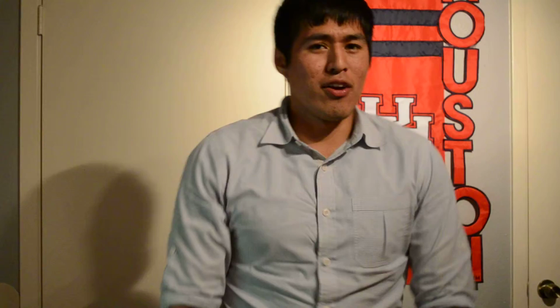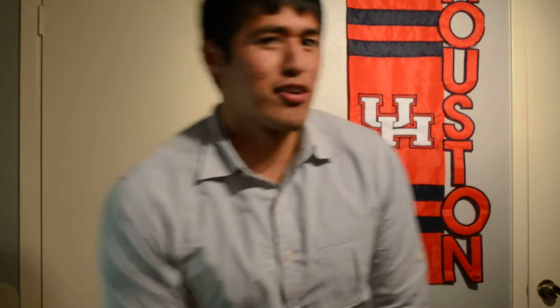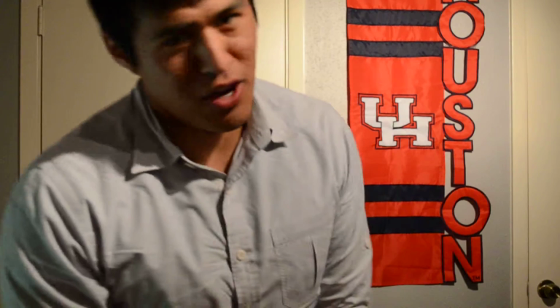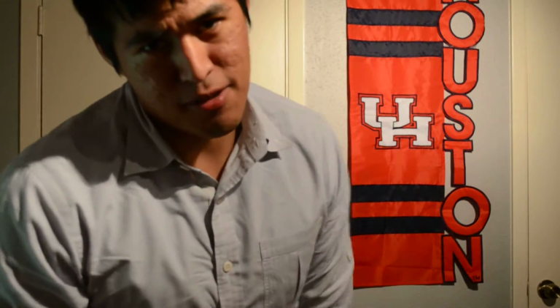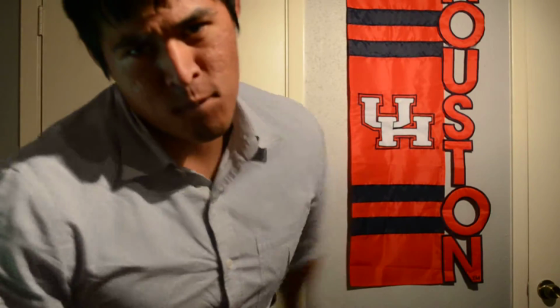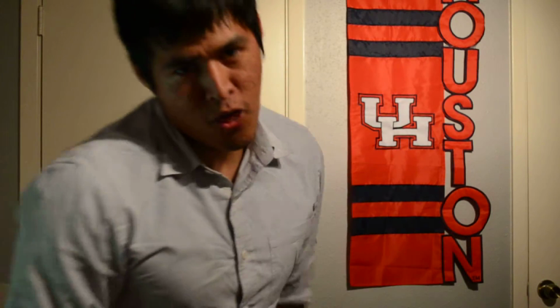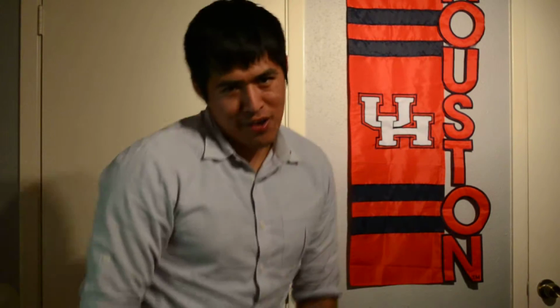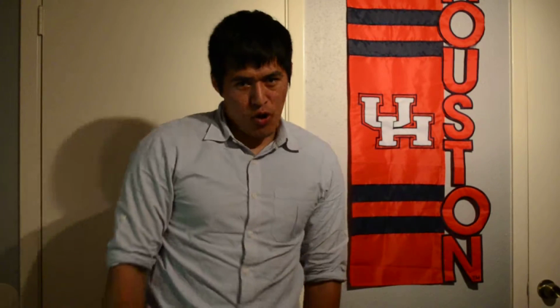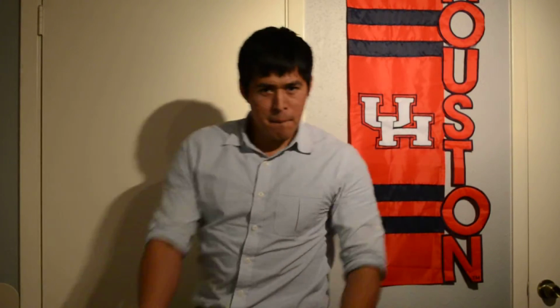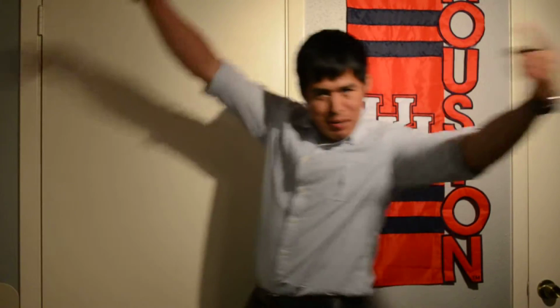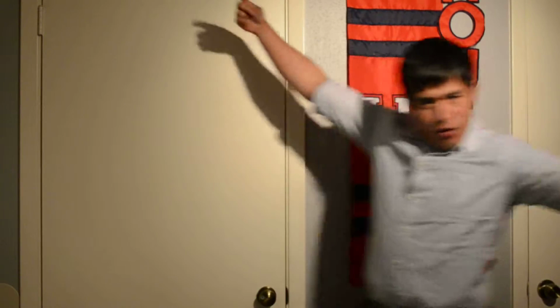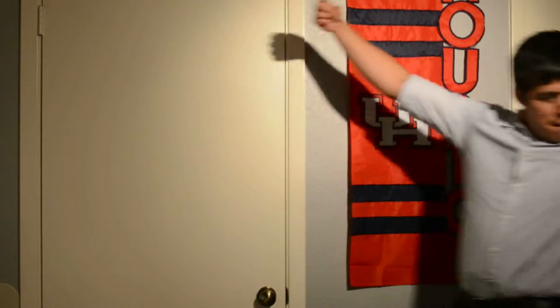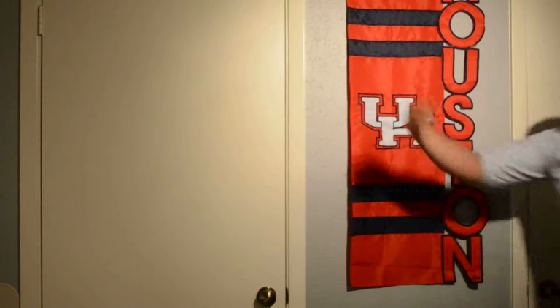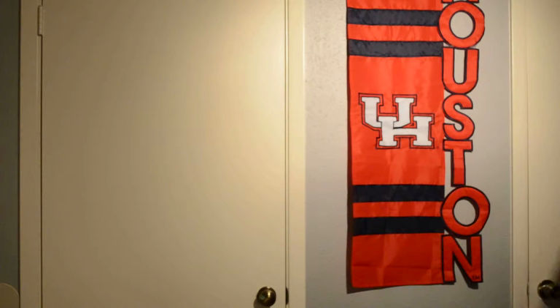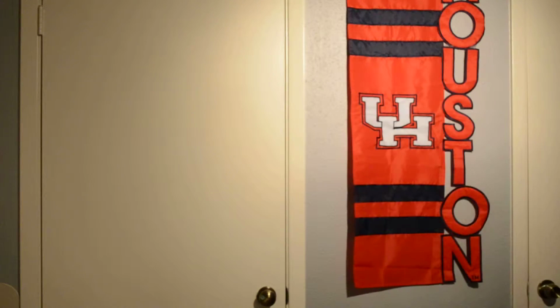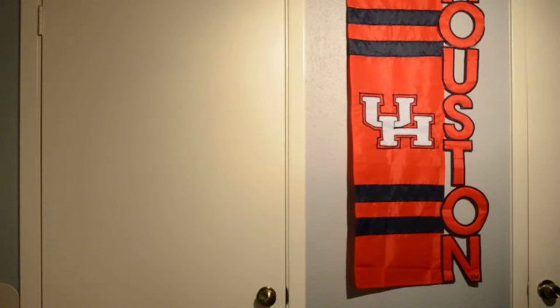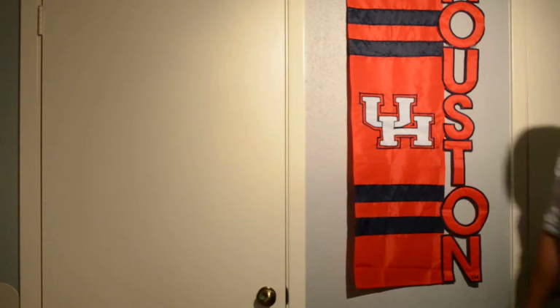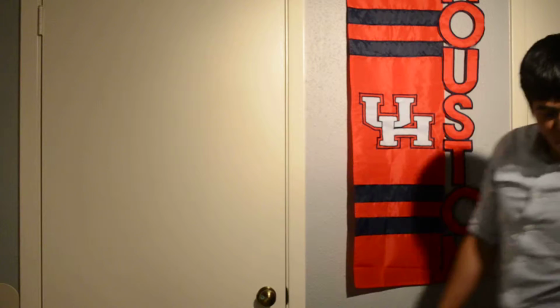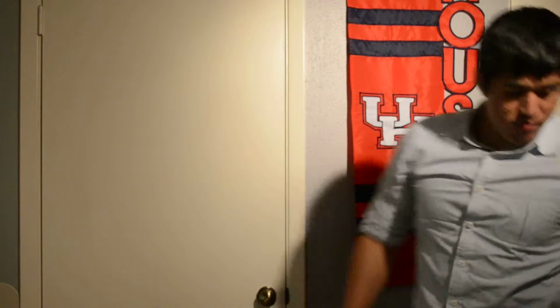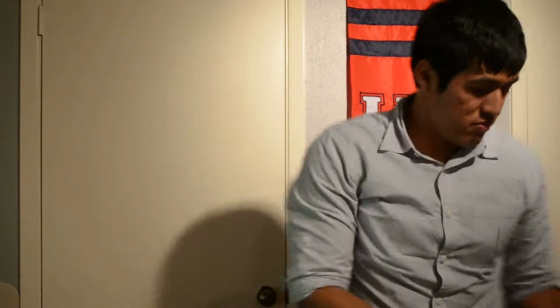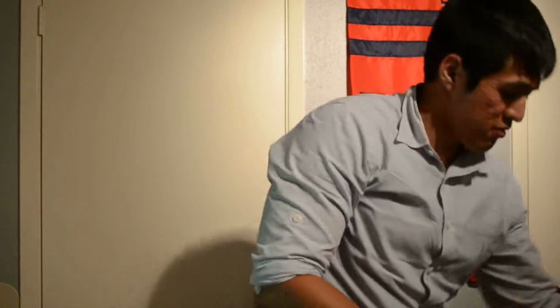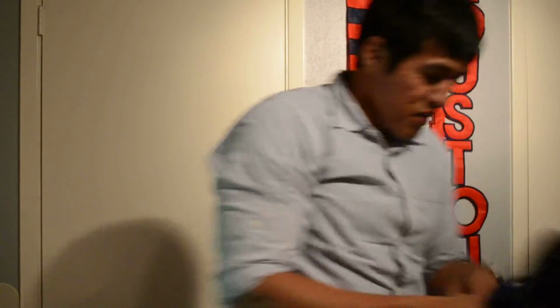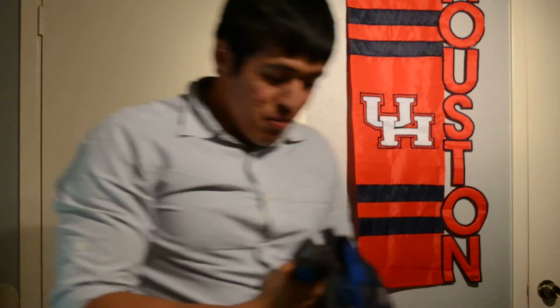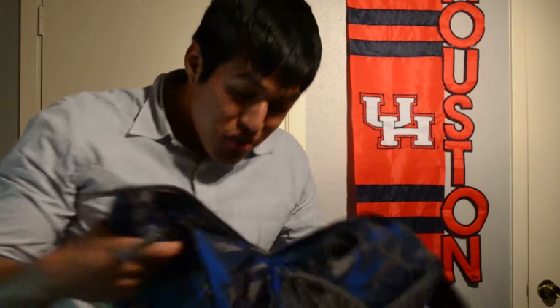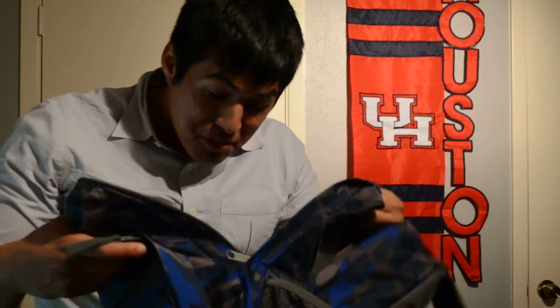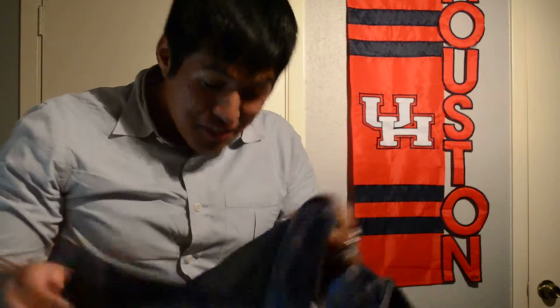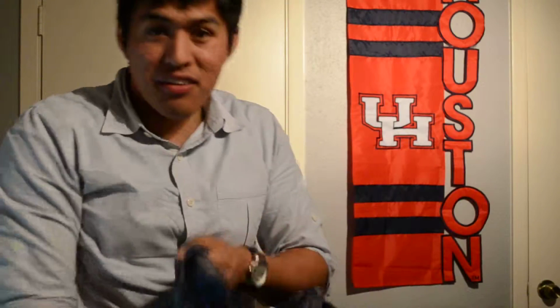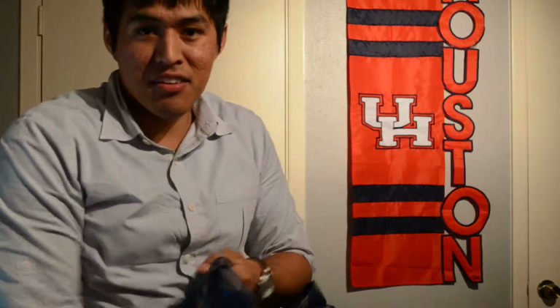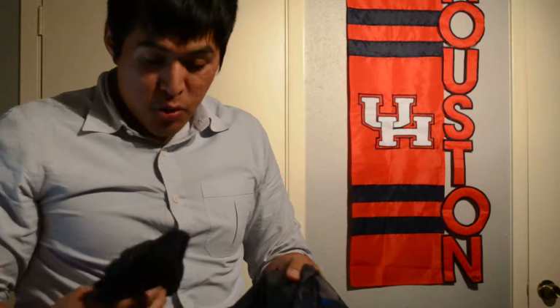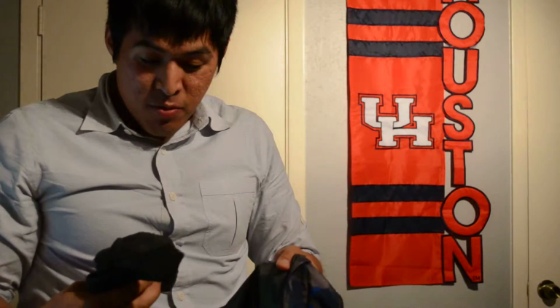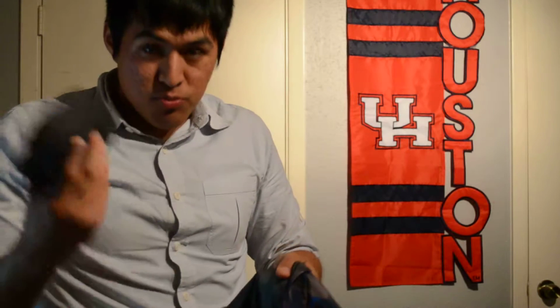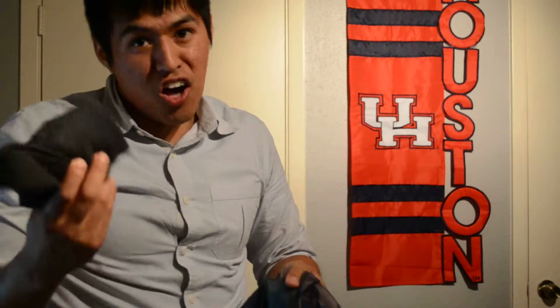Grind is real, guys. Grind is real. Peace out. I'm sure I didn't miss anything — some socks.